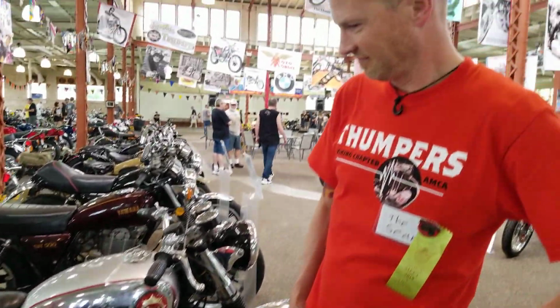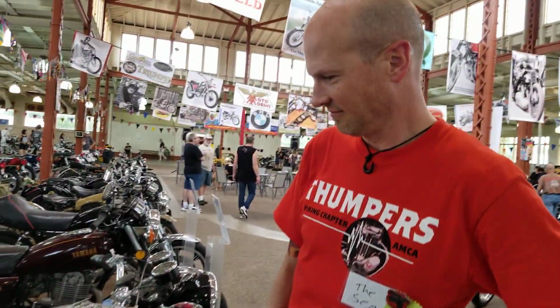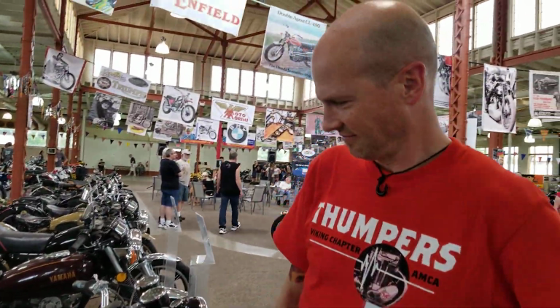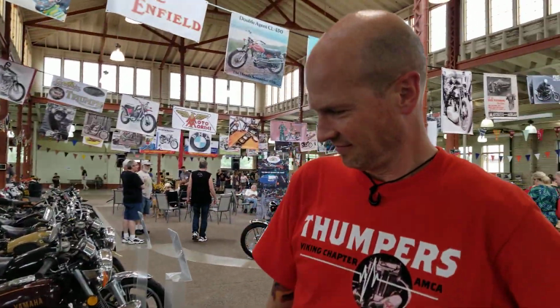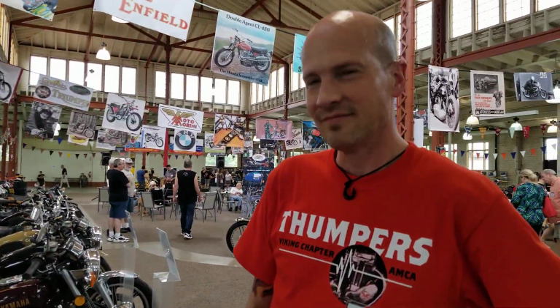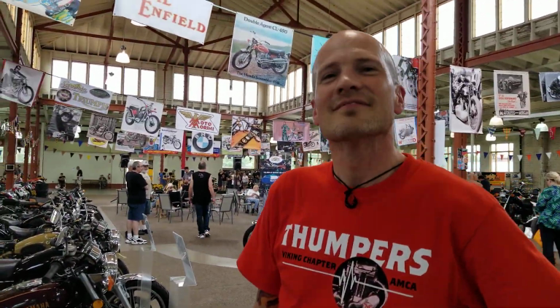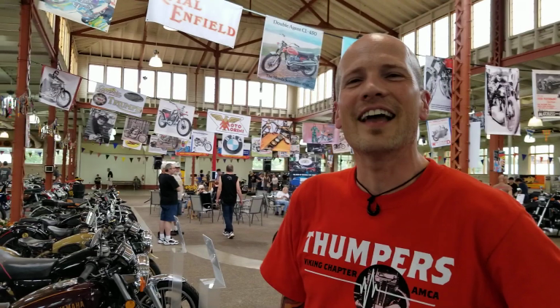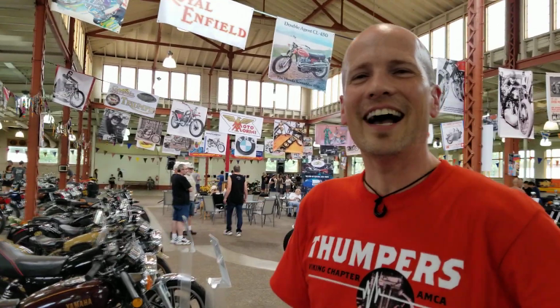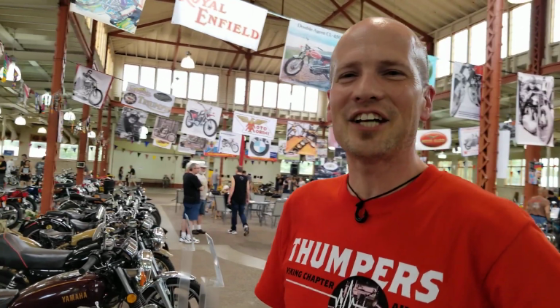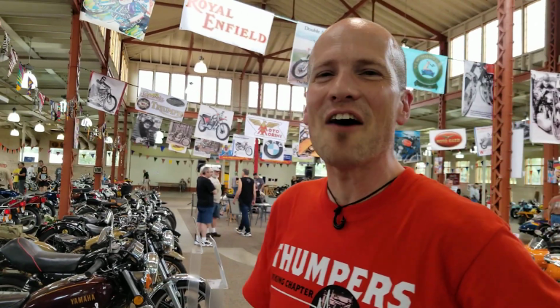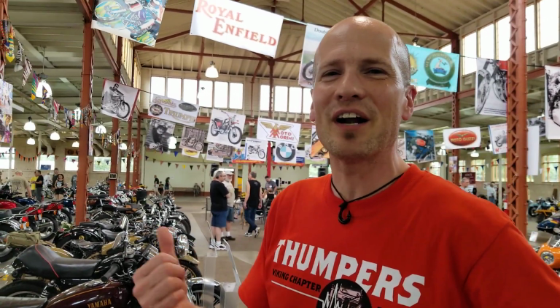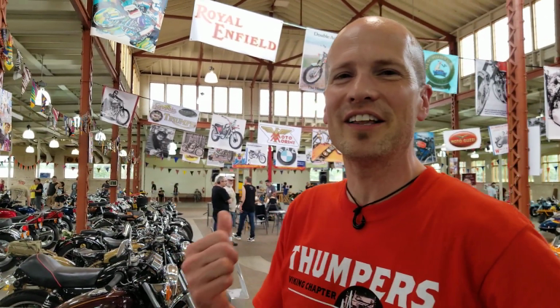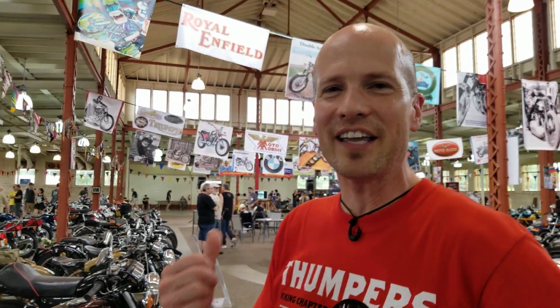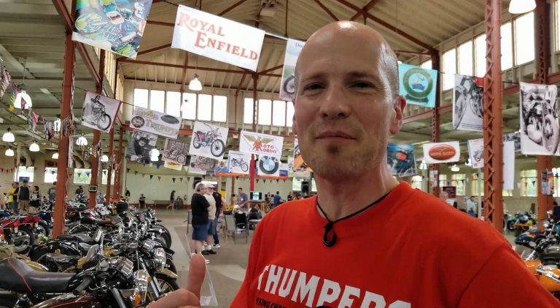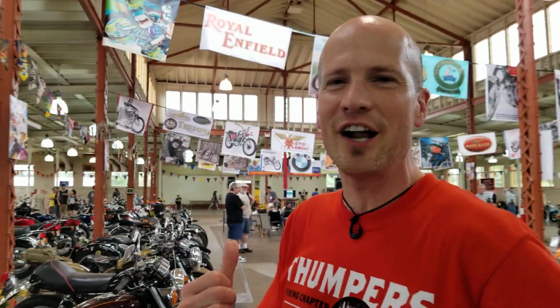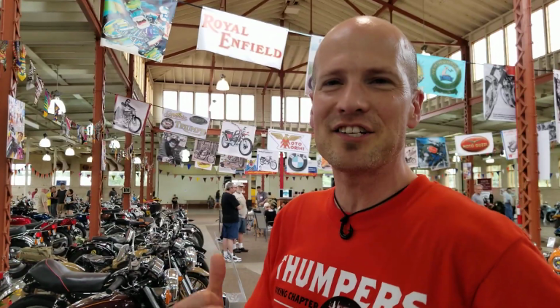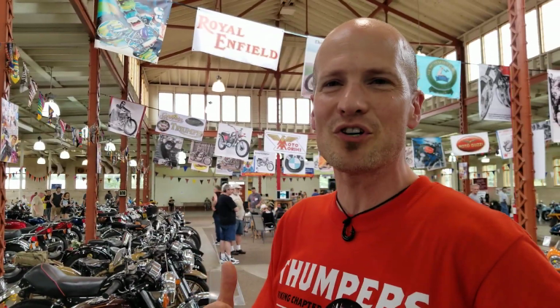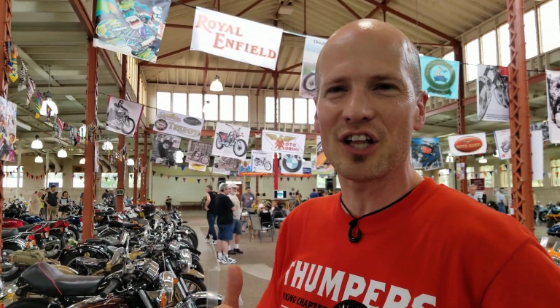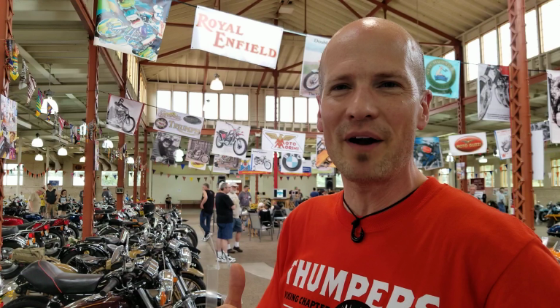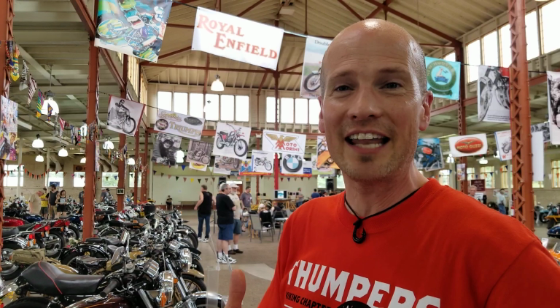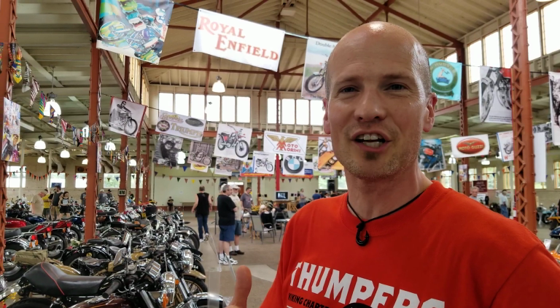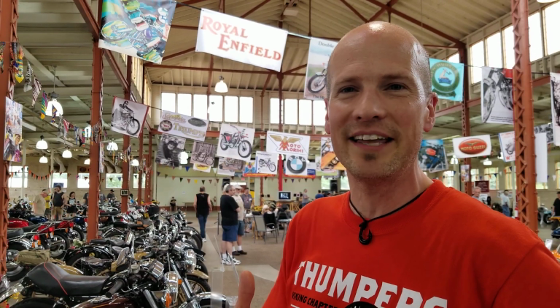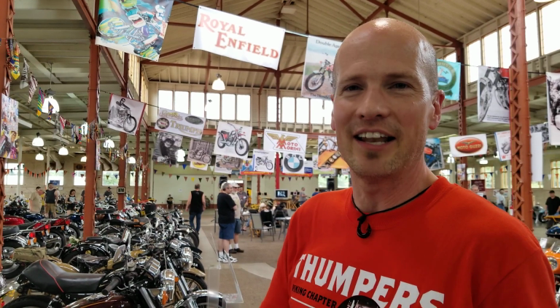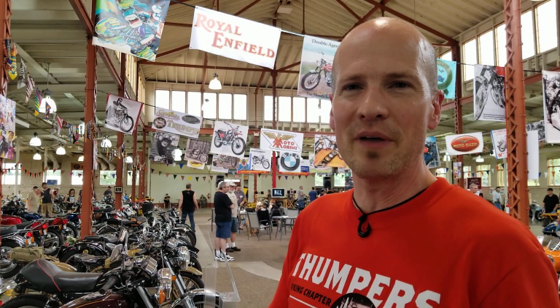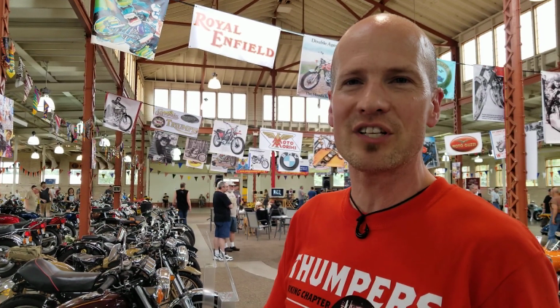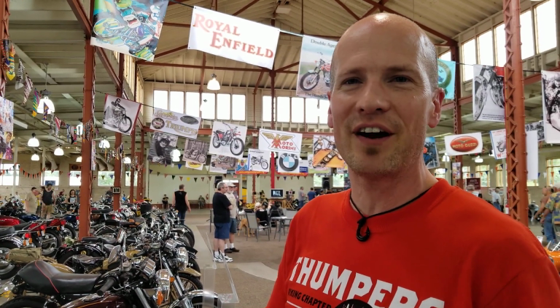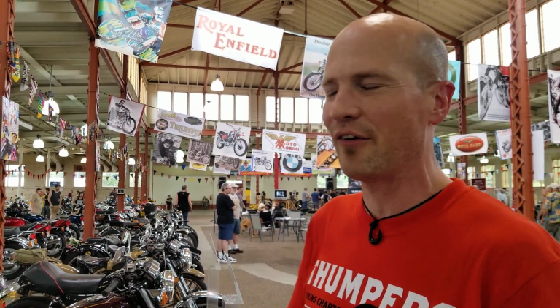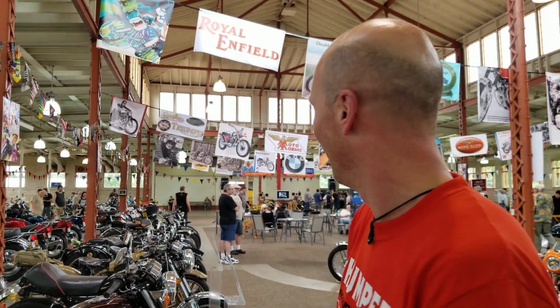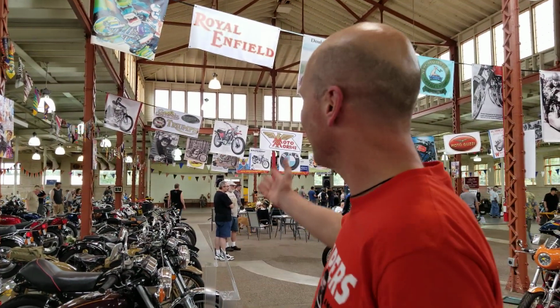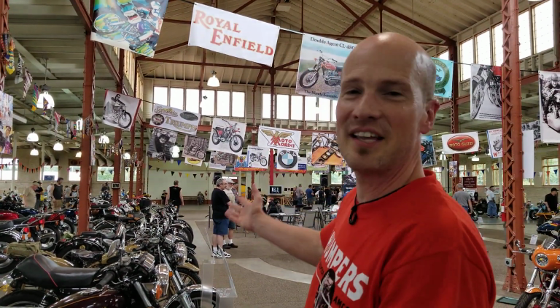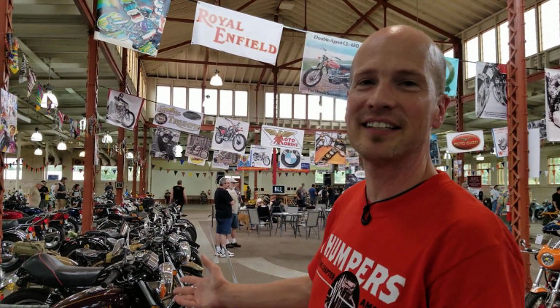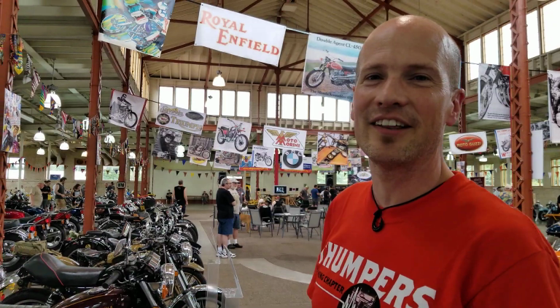Nice line of bikes you got here today. We're down here at the Viking Chapter Antique Motorcycle Club of America at National Meet down at the Minnesota State Fairgrounds. We got some amazing bikes down here today.